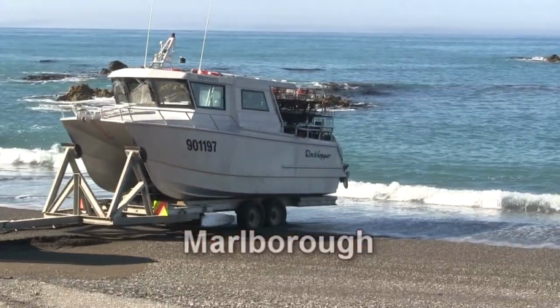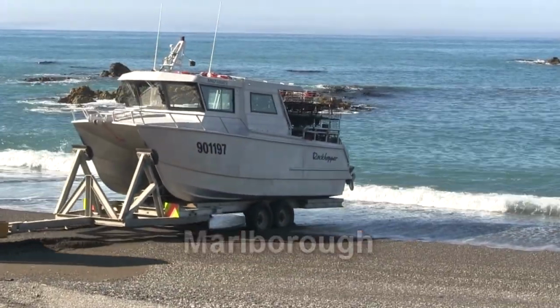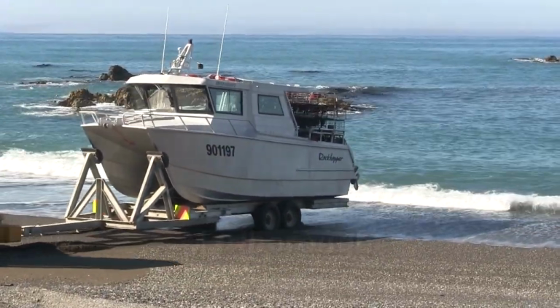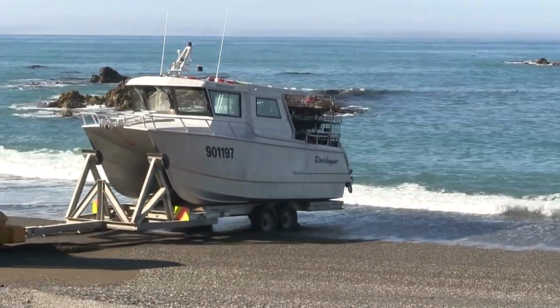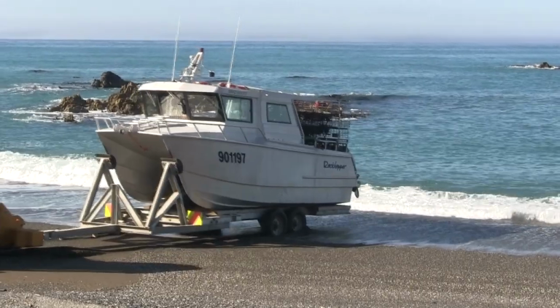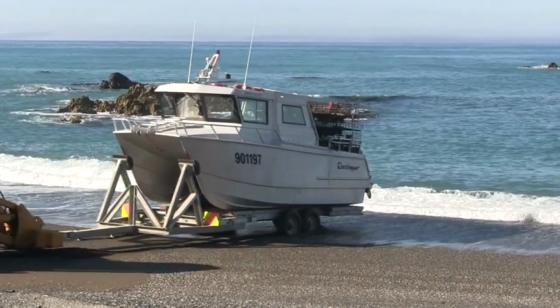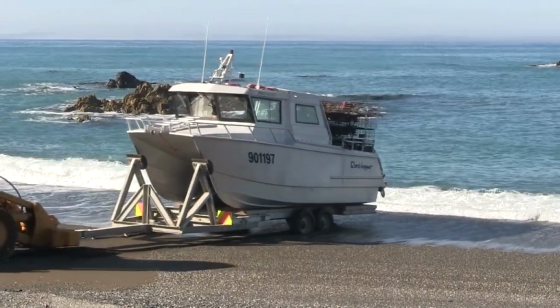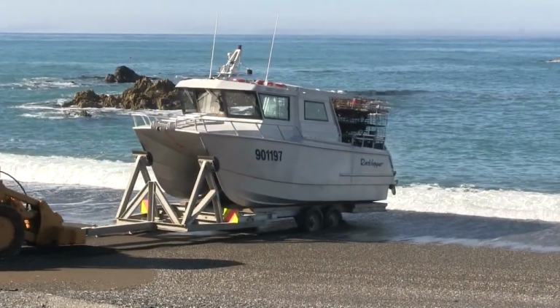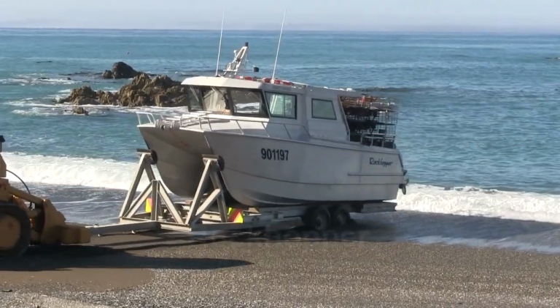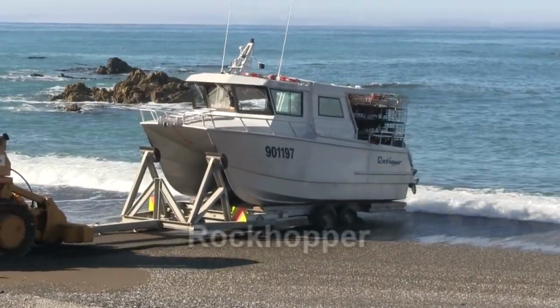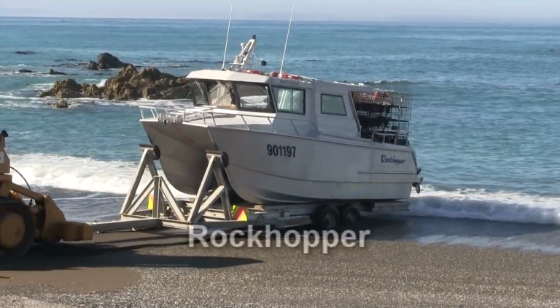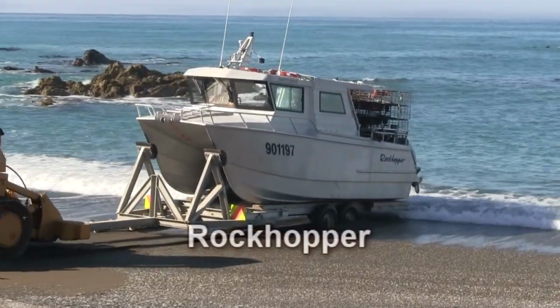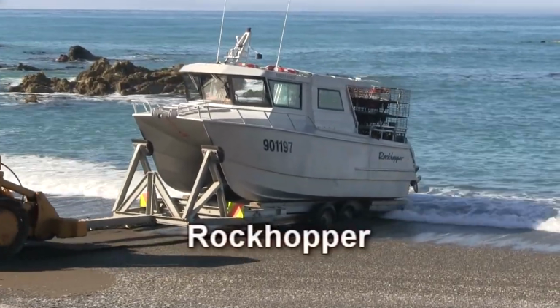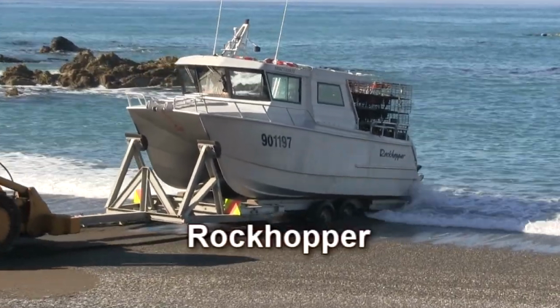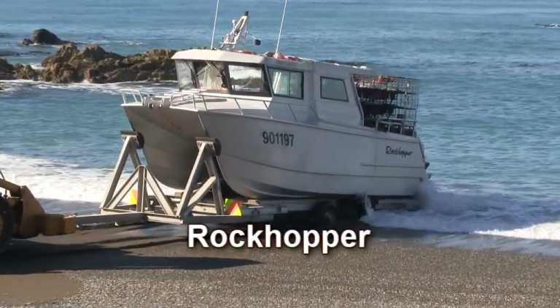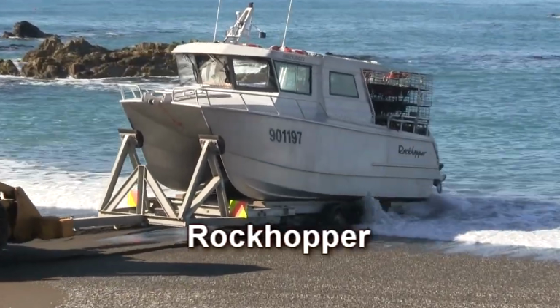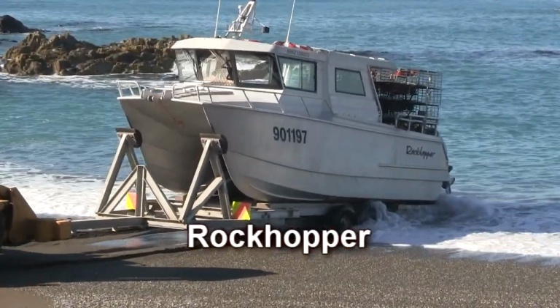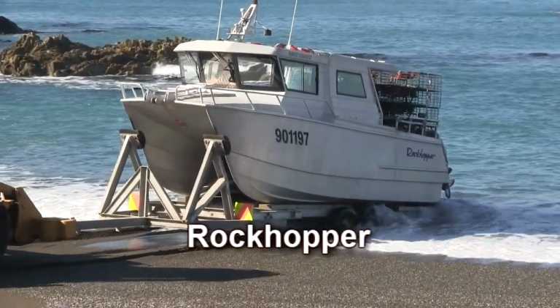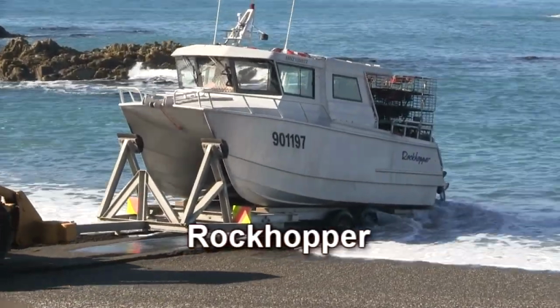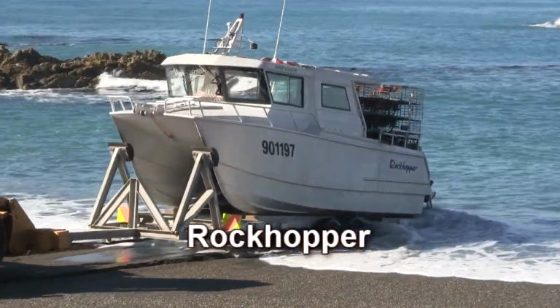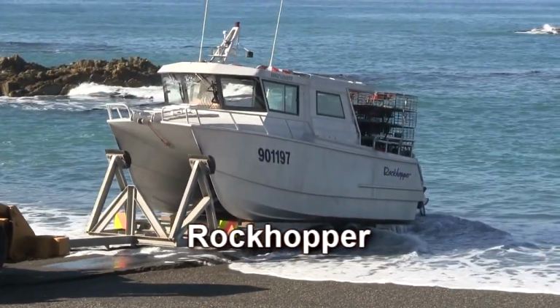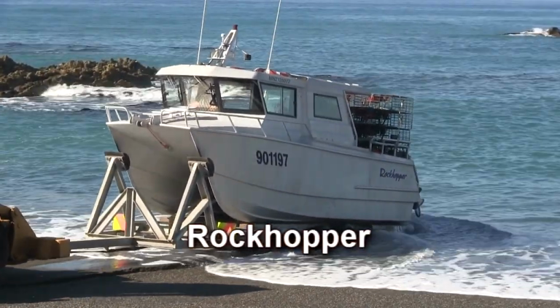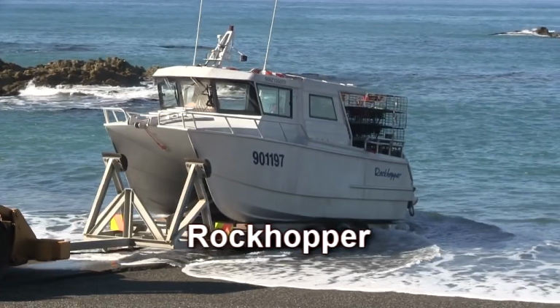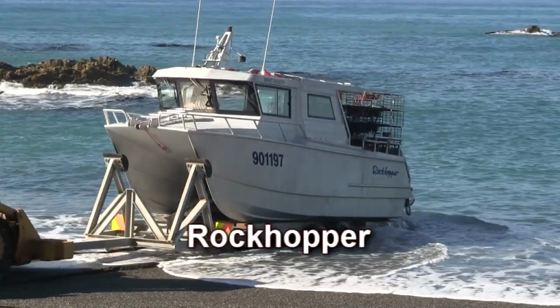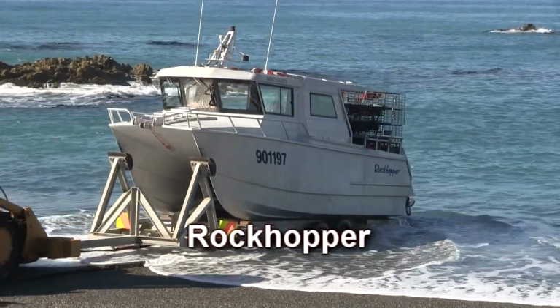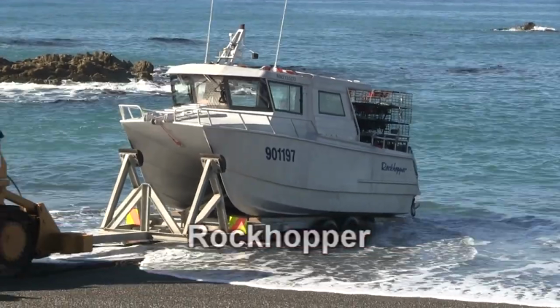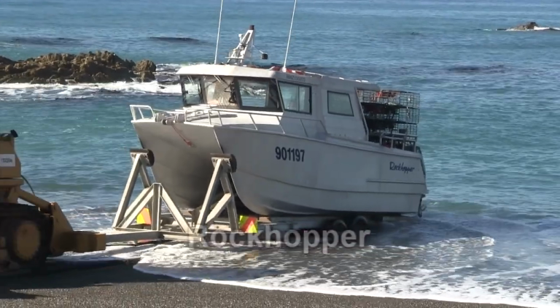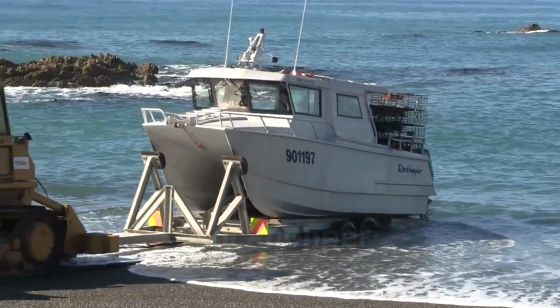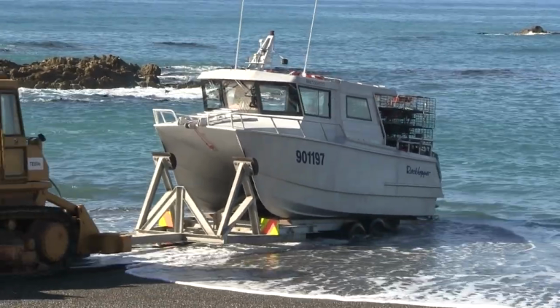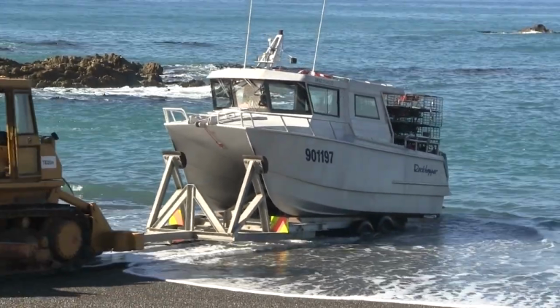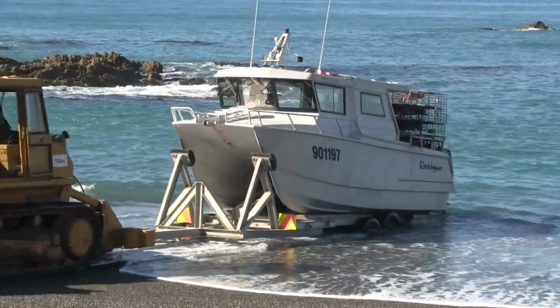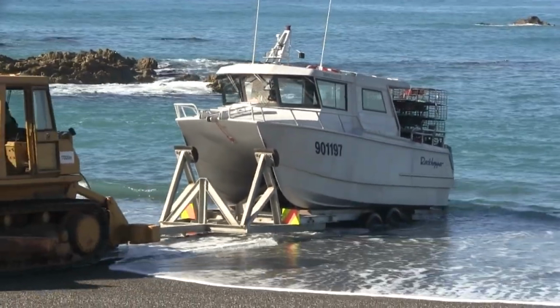Today we're at Marlborough's Ward Beach, and we're watching the crayfishing boat Rockhopper being launched with the aerial robot.